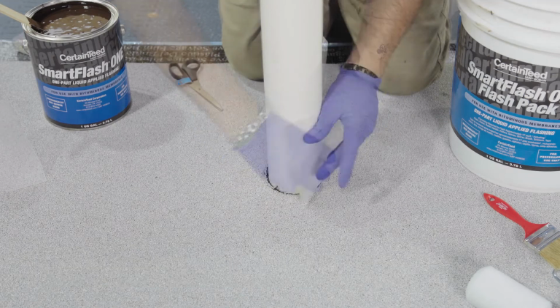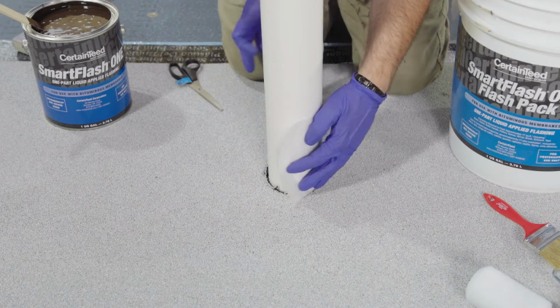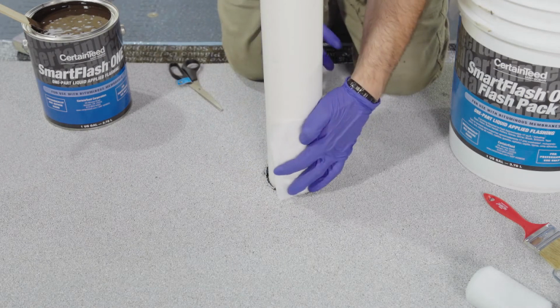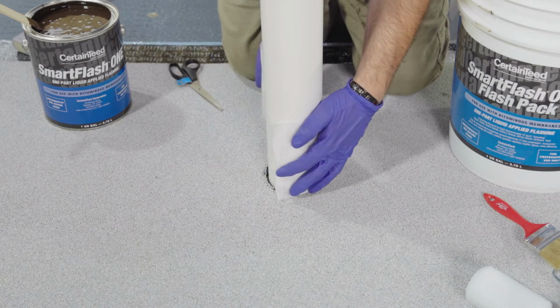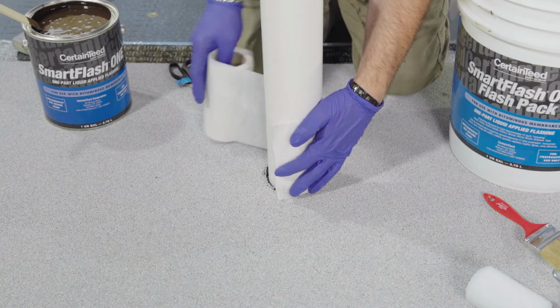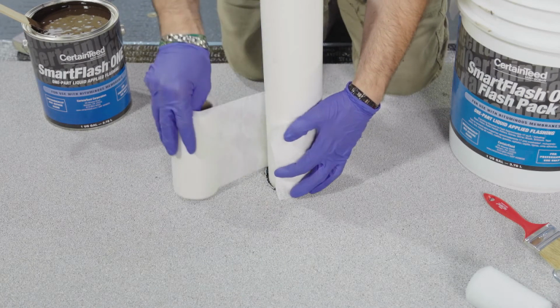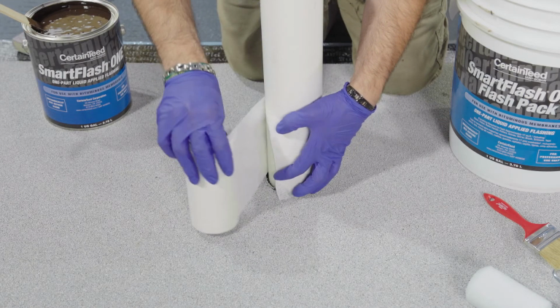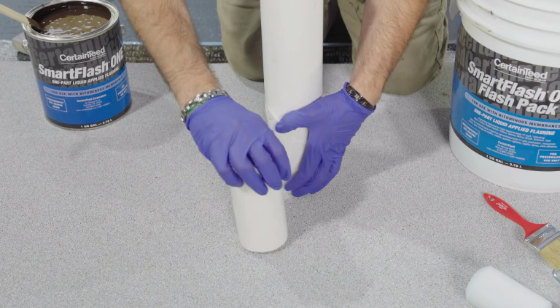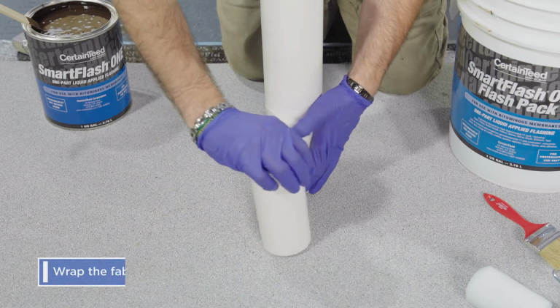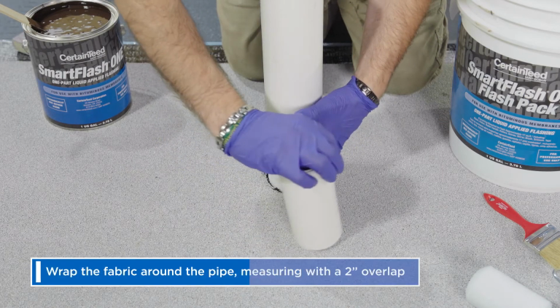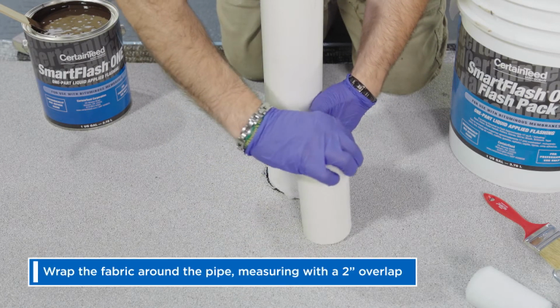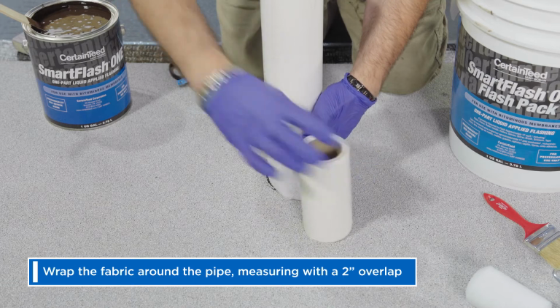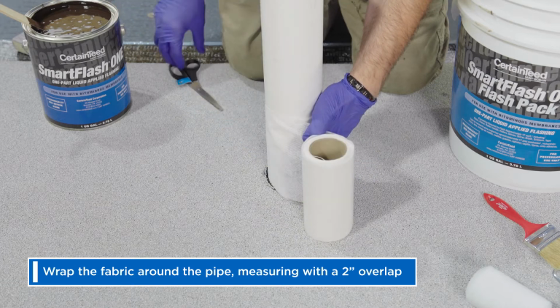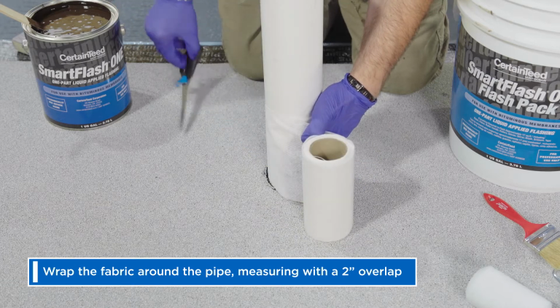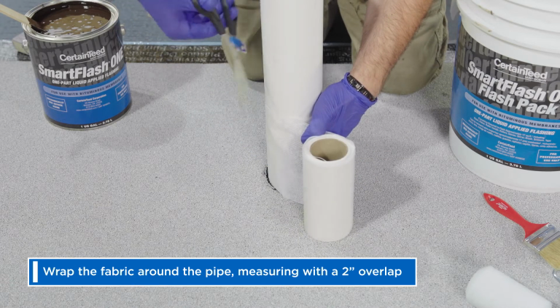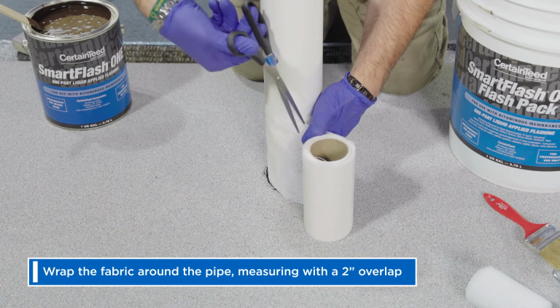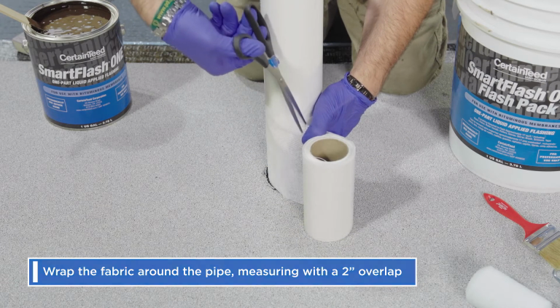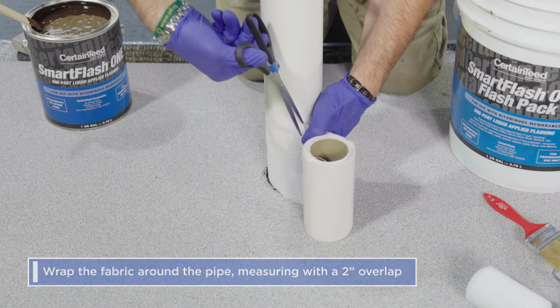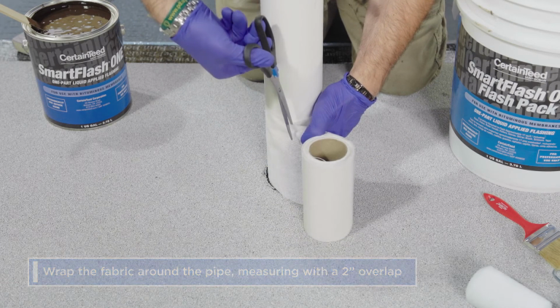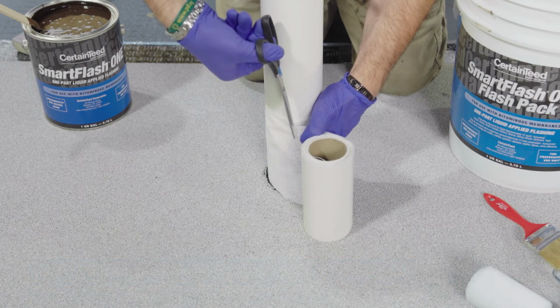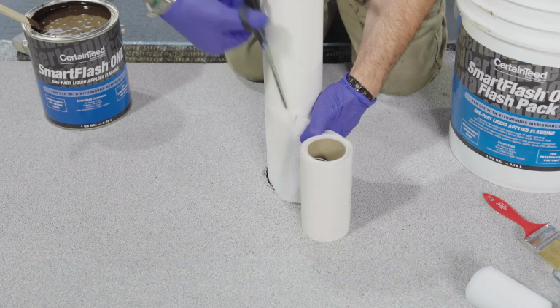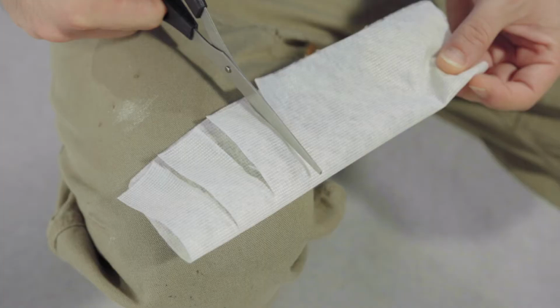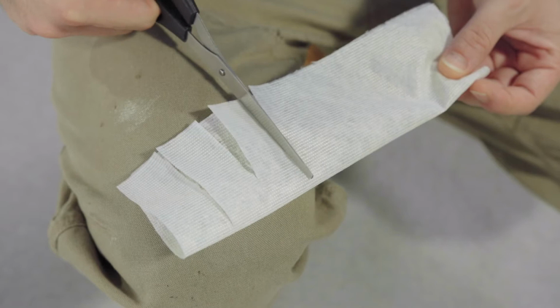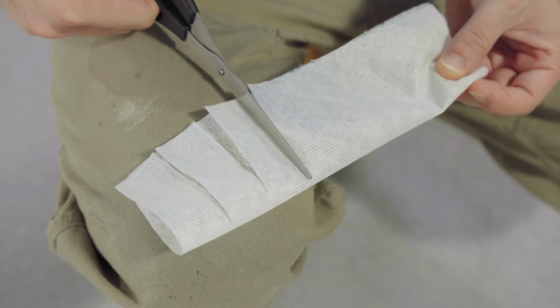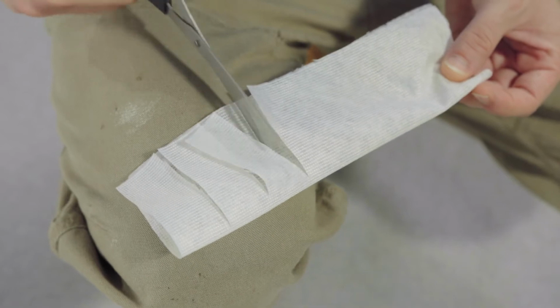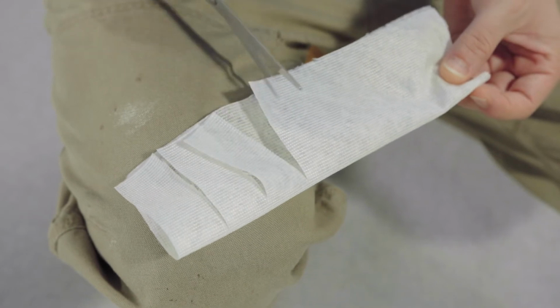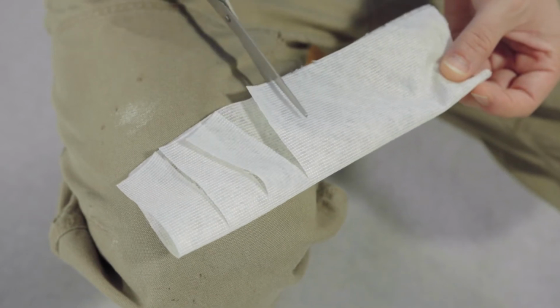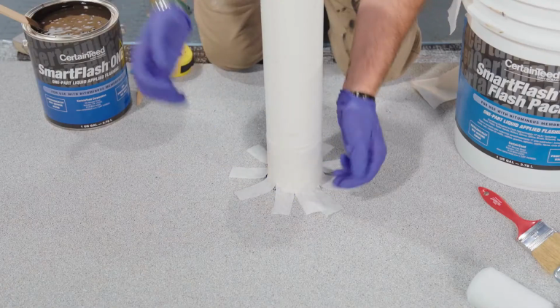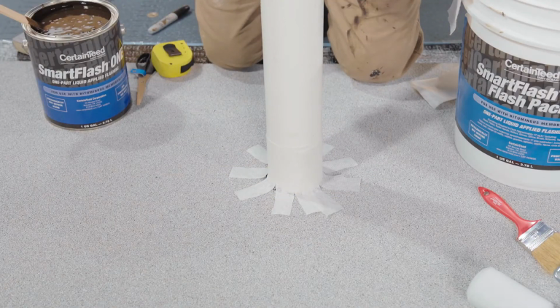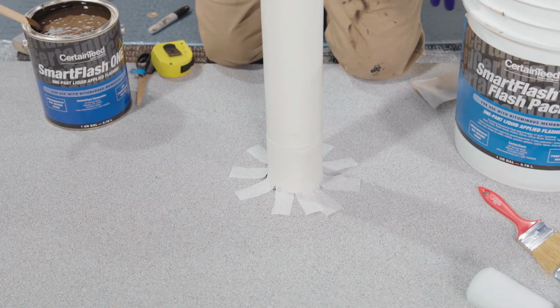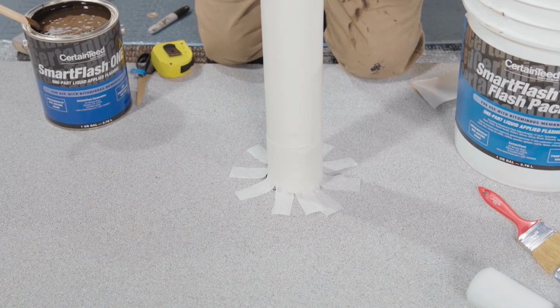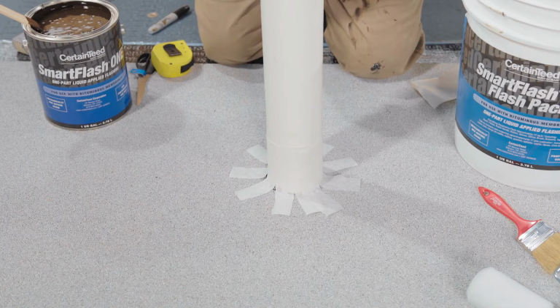Then prepare the polyester fabric reinforcement. Wrap the fabric around the pipe, measuring with a 2-inch overlap. Once you have that cut, cut fingers into the bottom half. This will allow the fabric to radiate around the pipe.